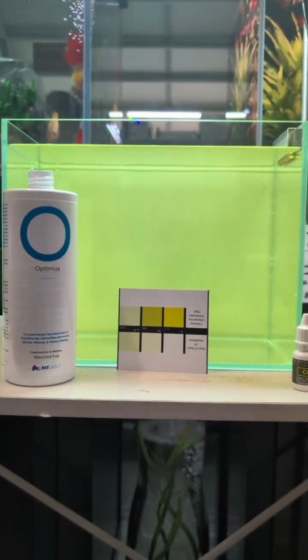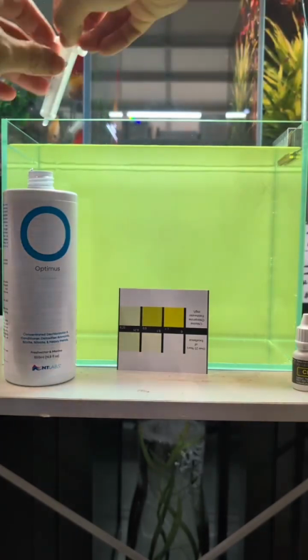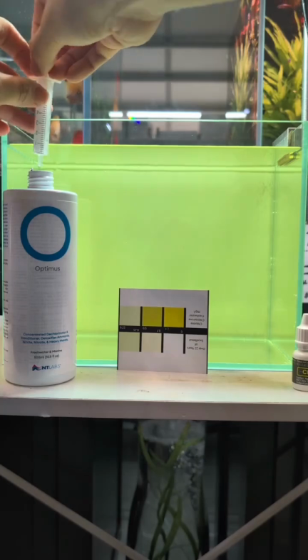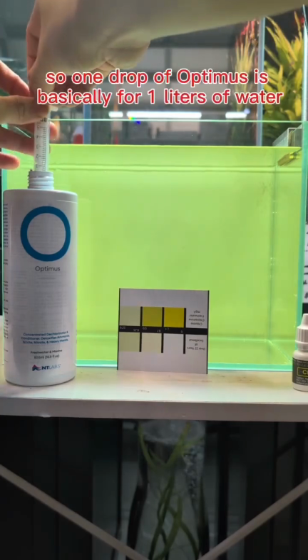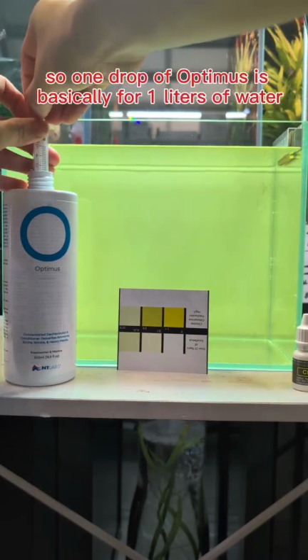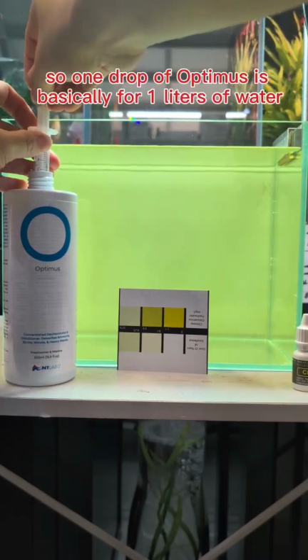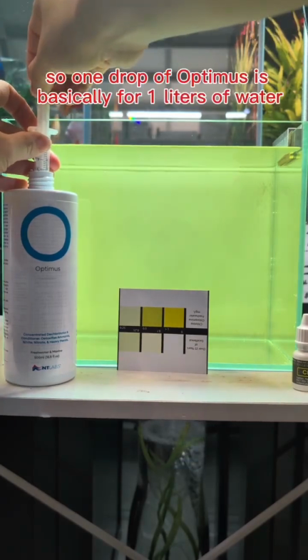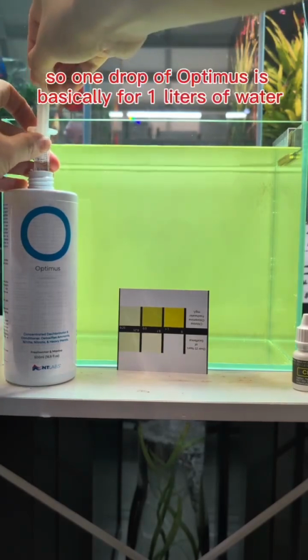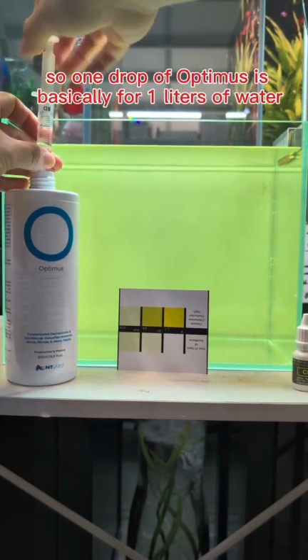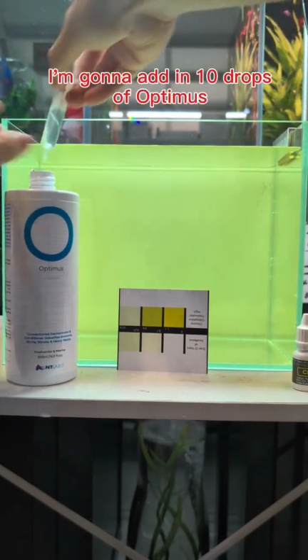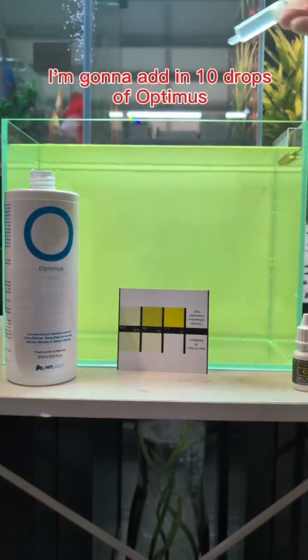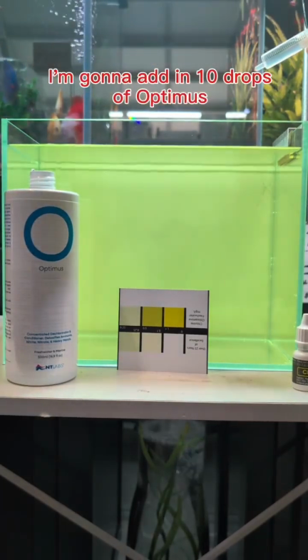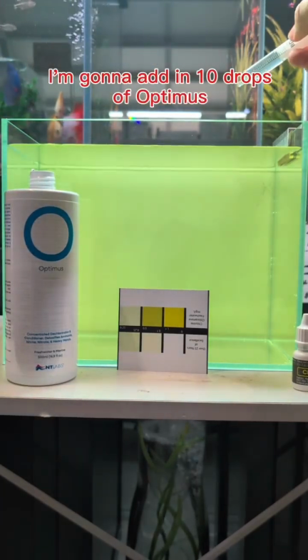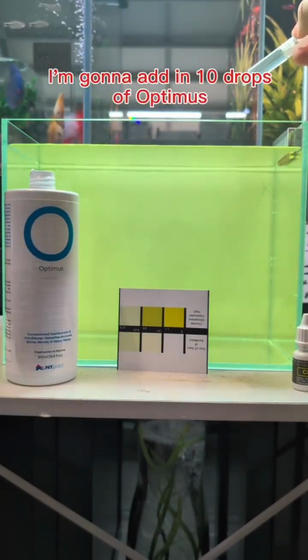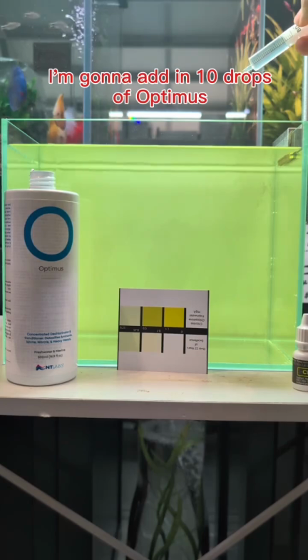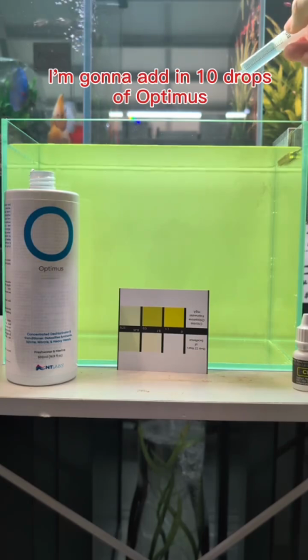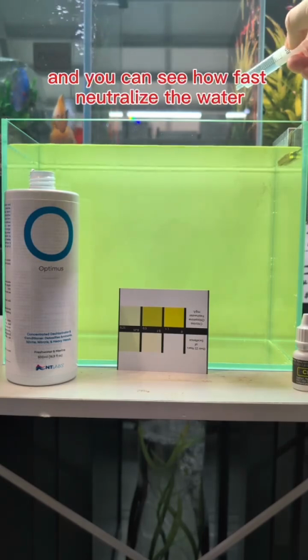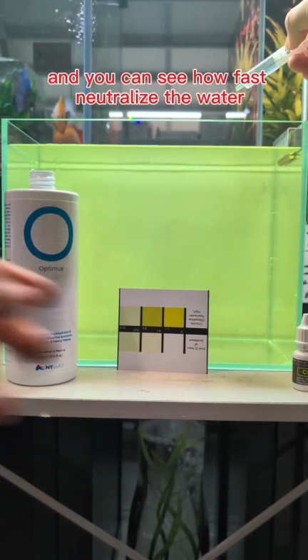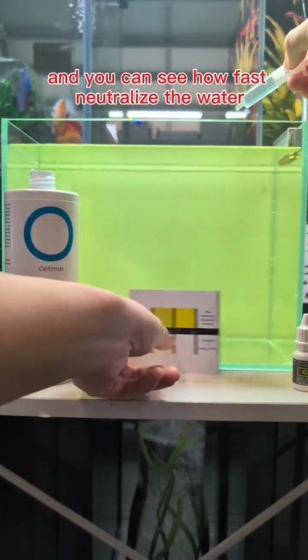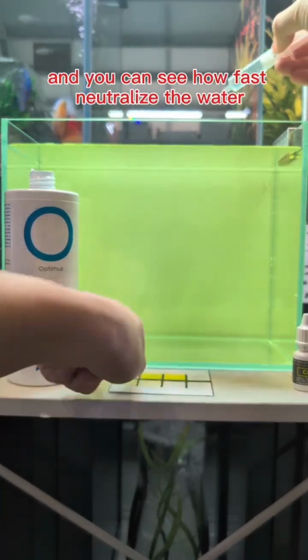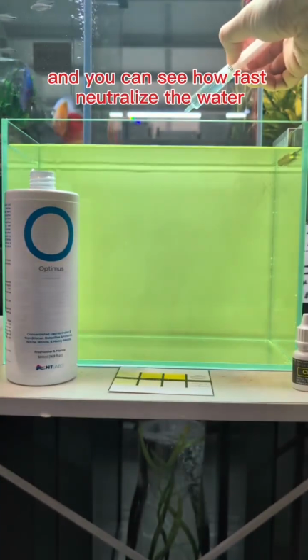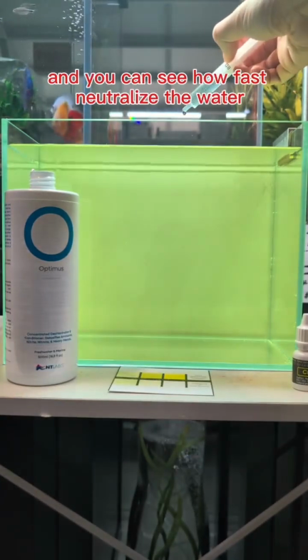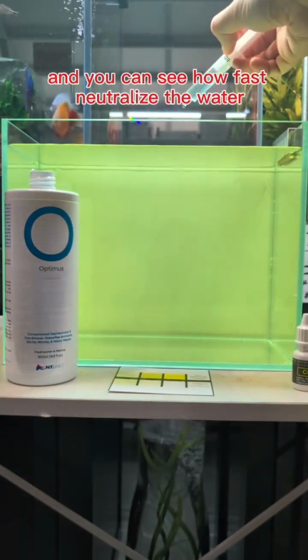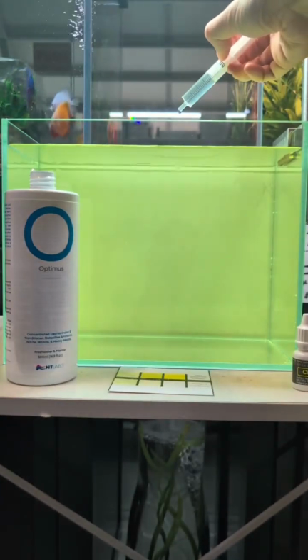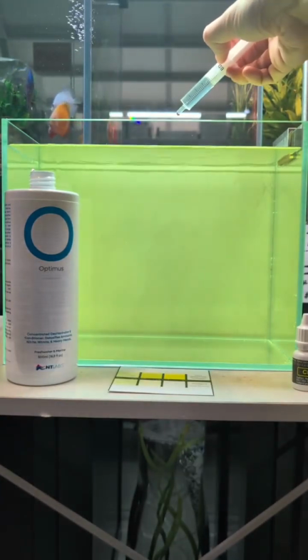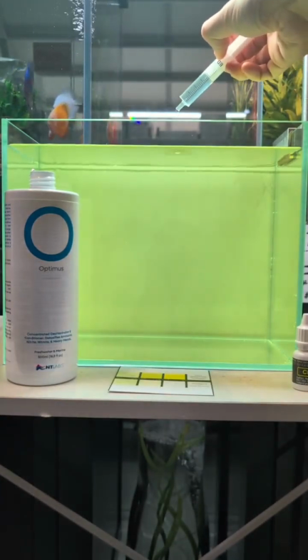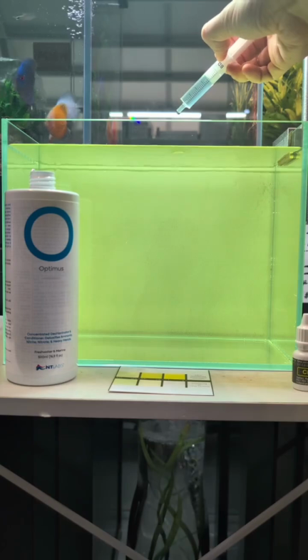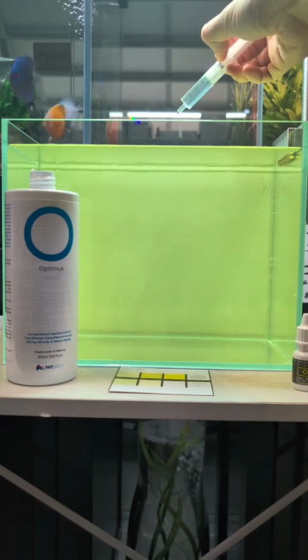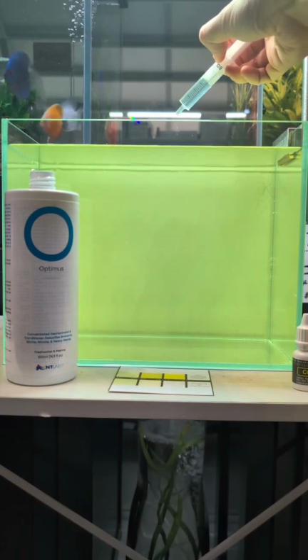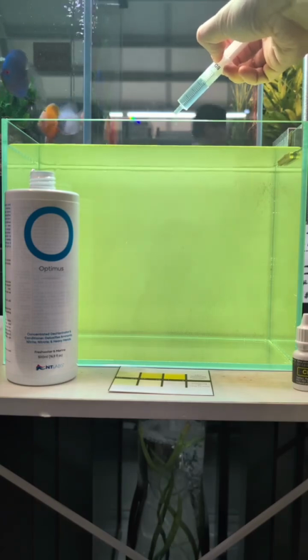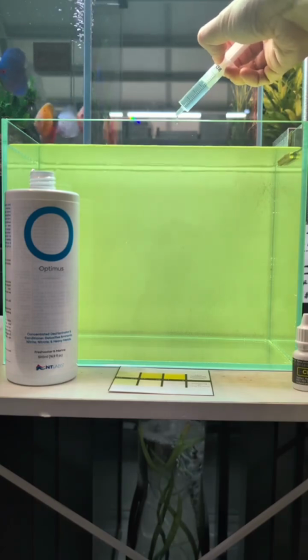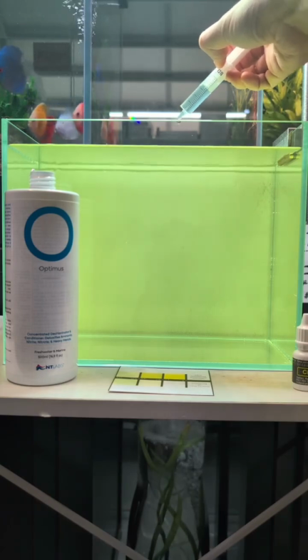One drop of Optimus is basically for 1 litre of water. So I'm going to add in 10 drops of Optimus, and you can see how fast it neutralizes the tank. 1, 2, 3, 4, 5, 6, 7, 8, 9, 10.